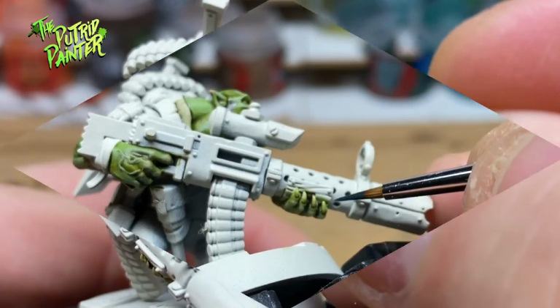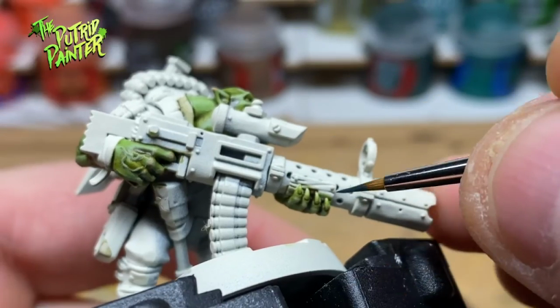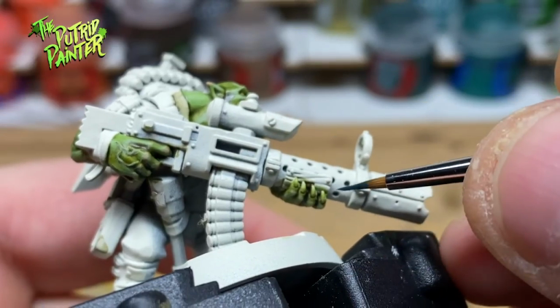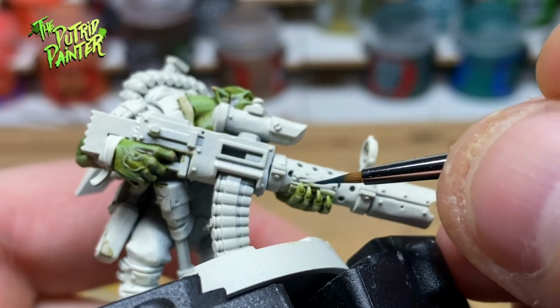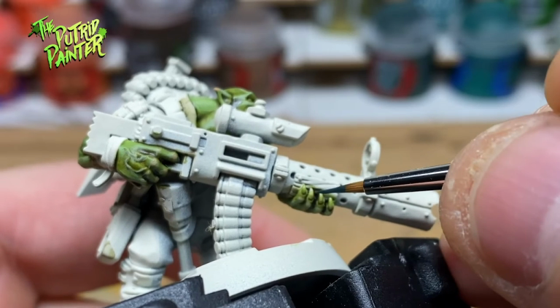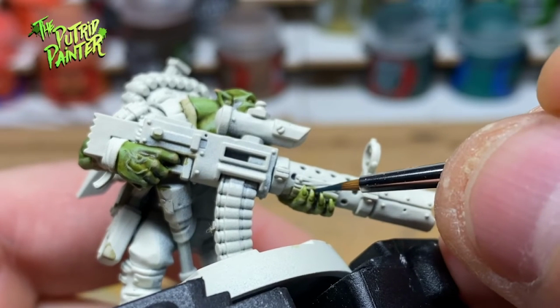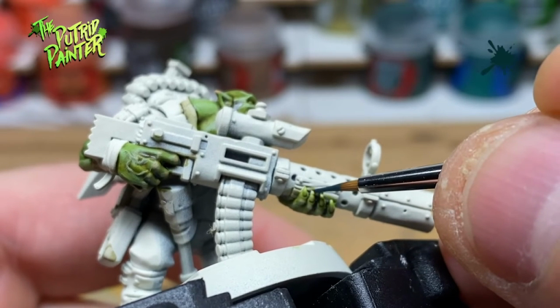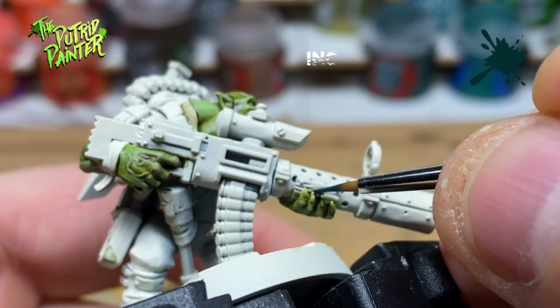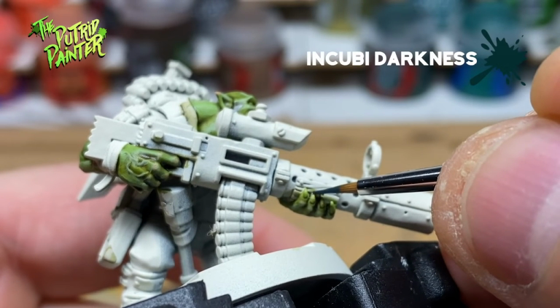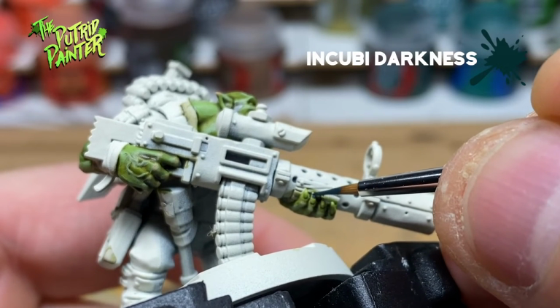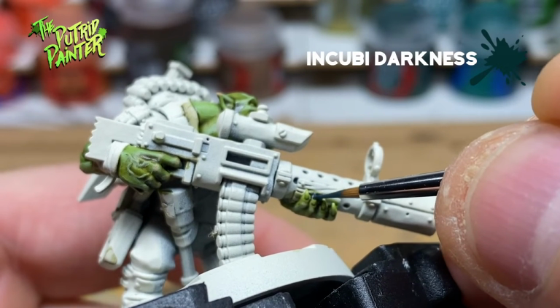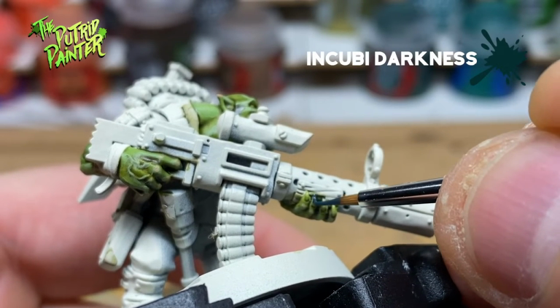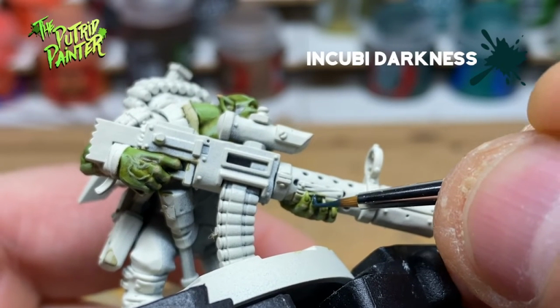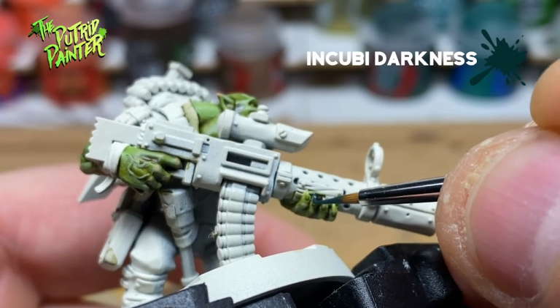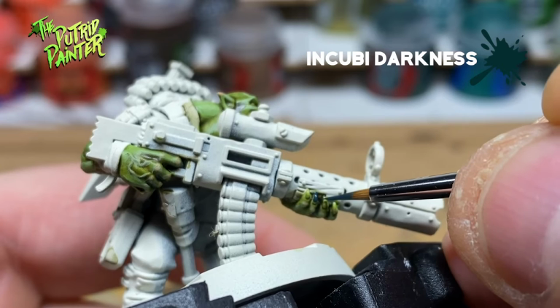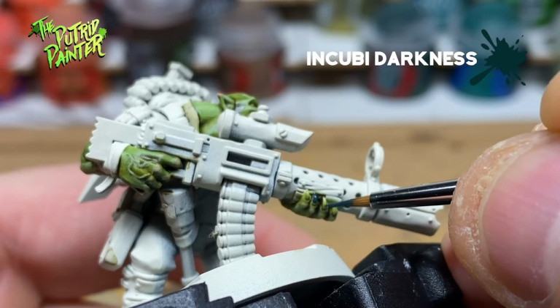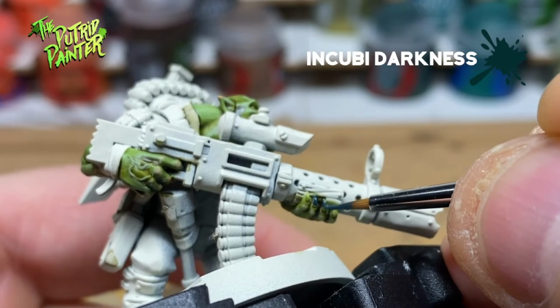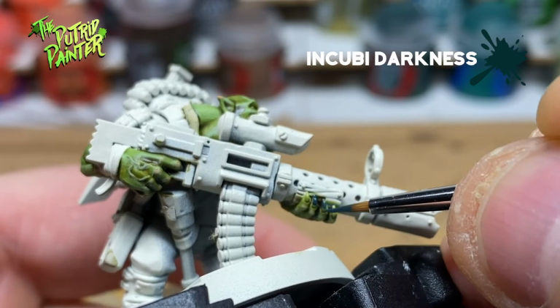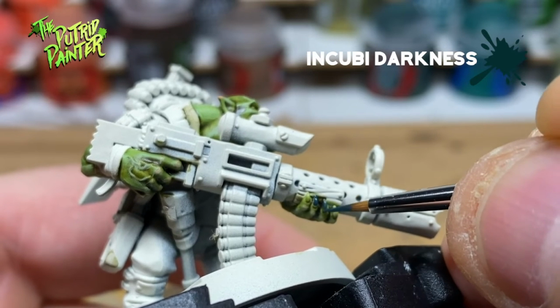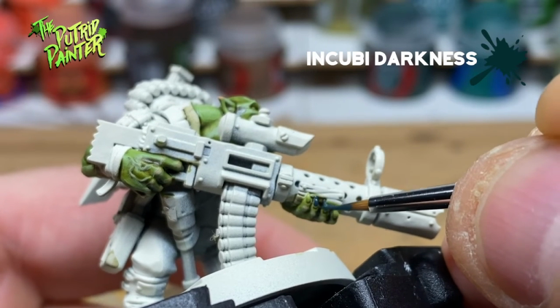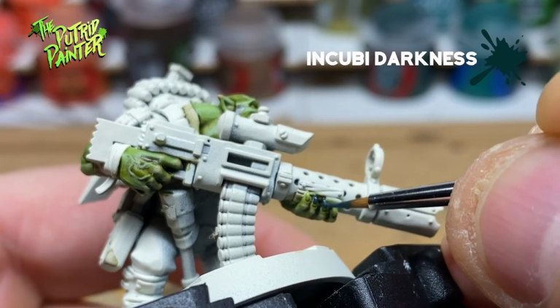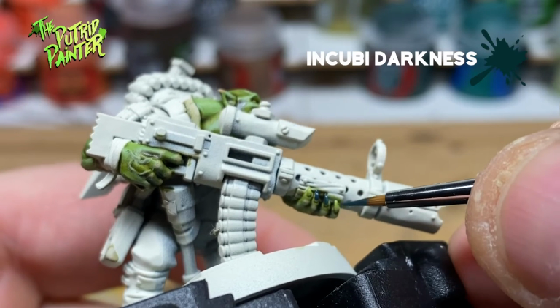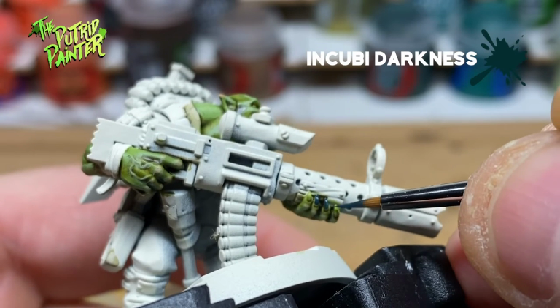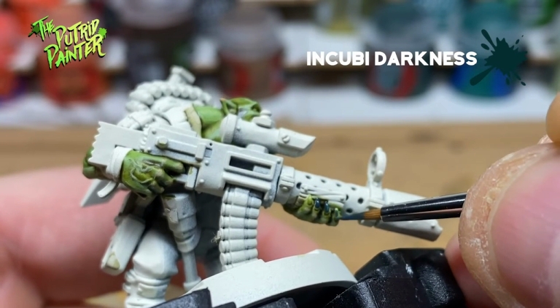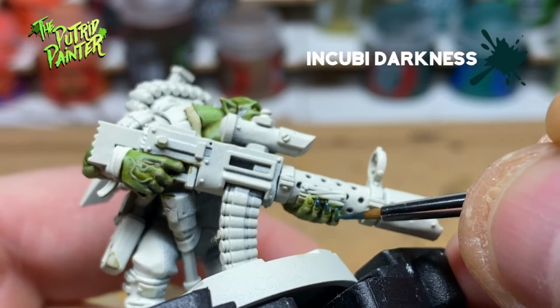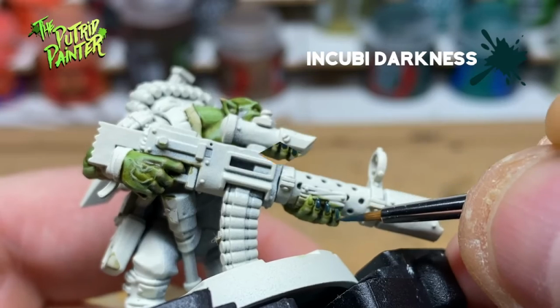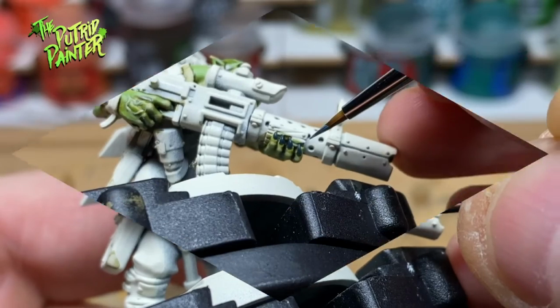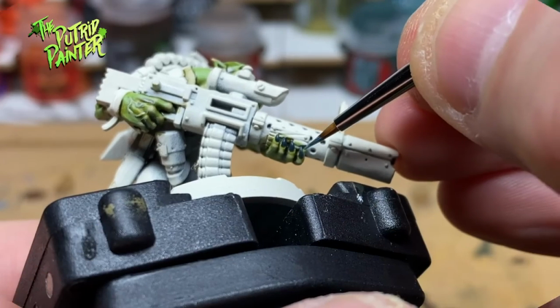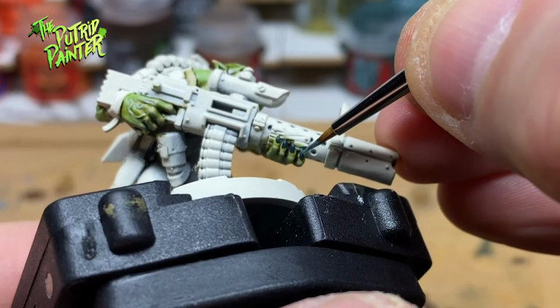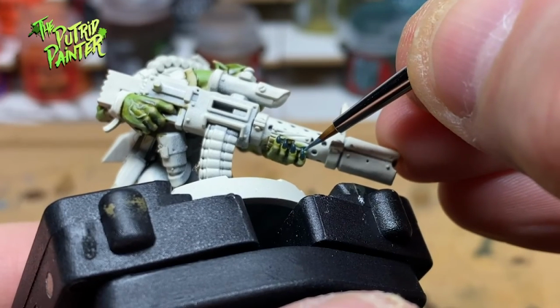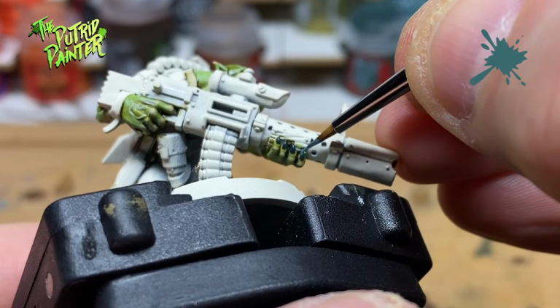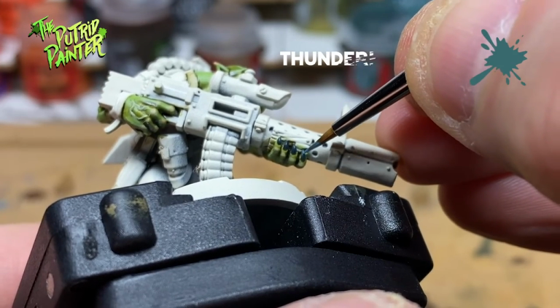Now to paint some details on the Orc. First, I paint his nails with Incubi Darkness. I also paint the bags under his eyes with the same color, and I highlight them with Thunderhawk Blue.